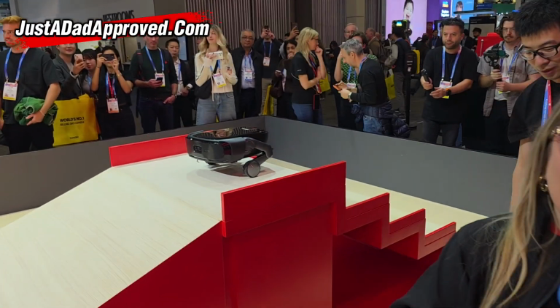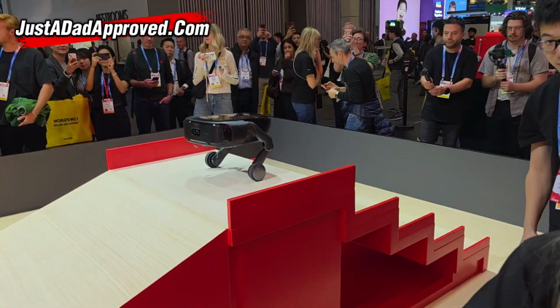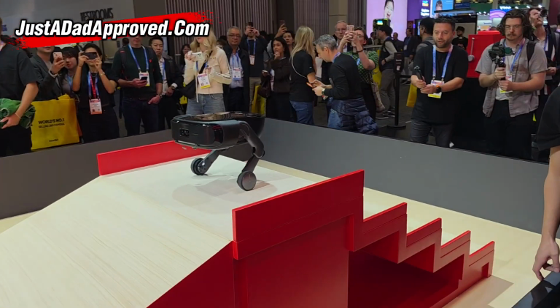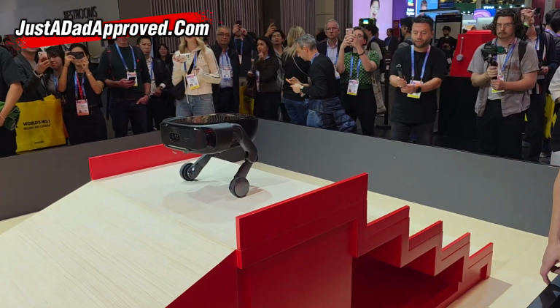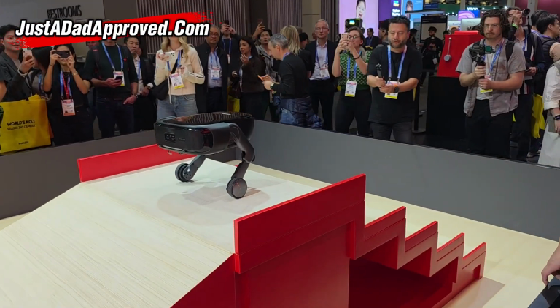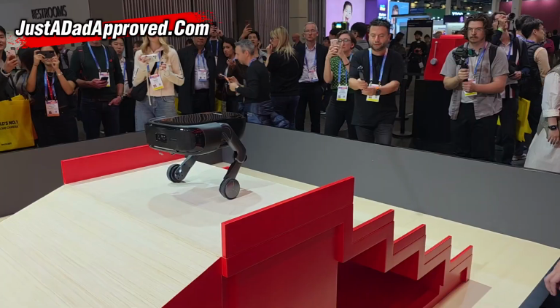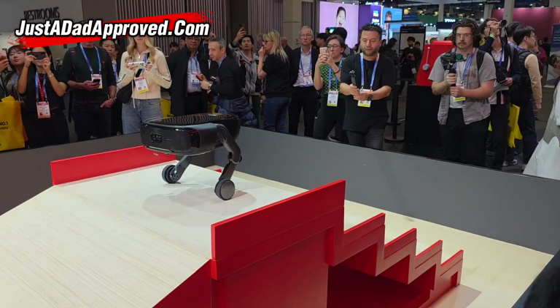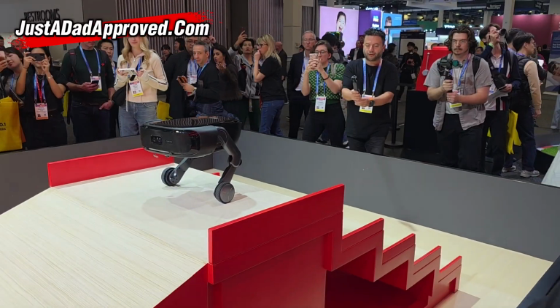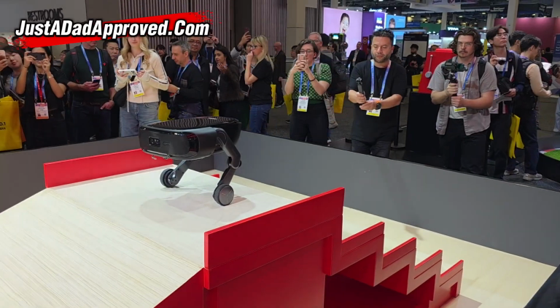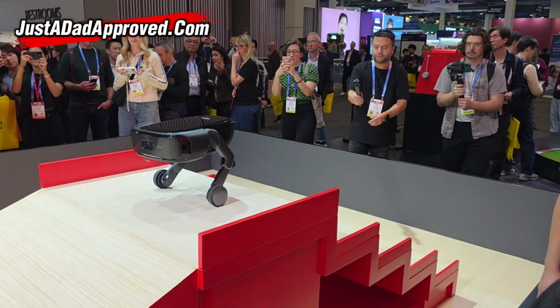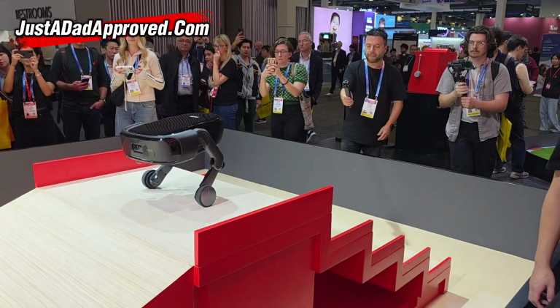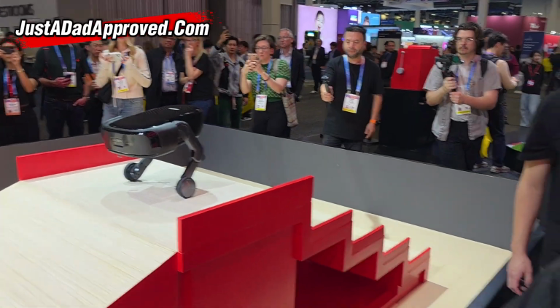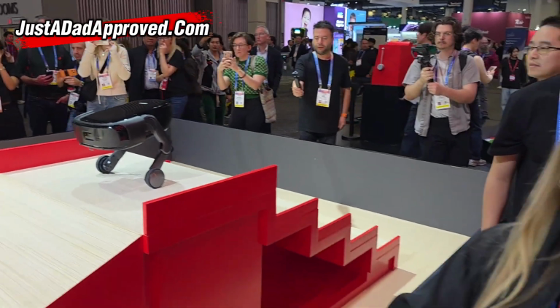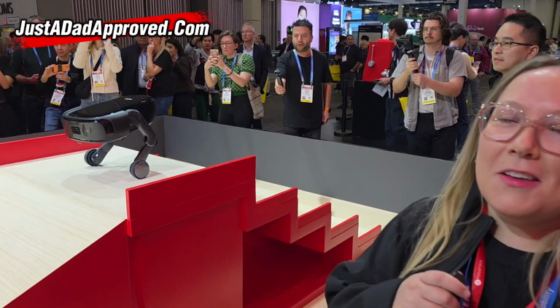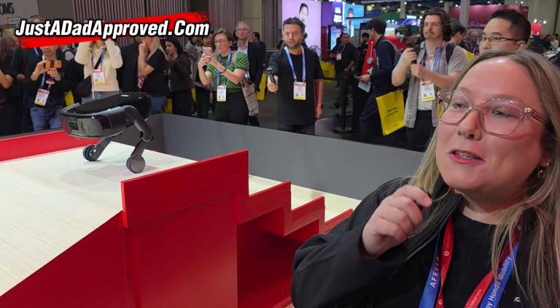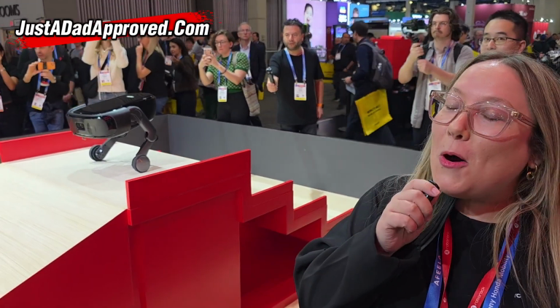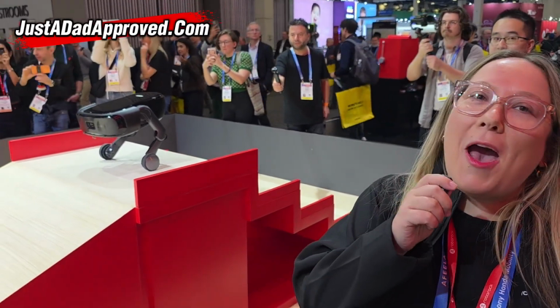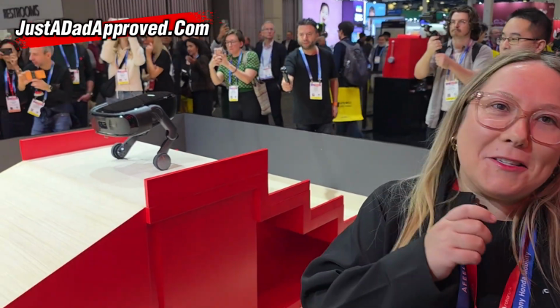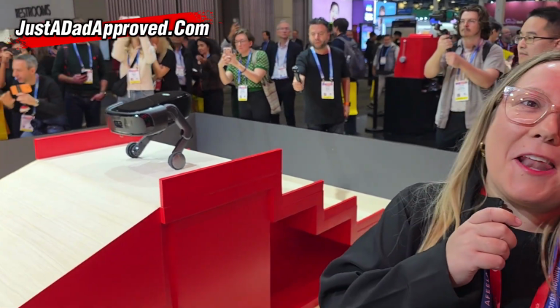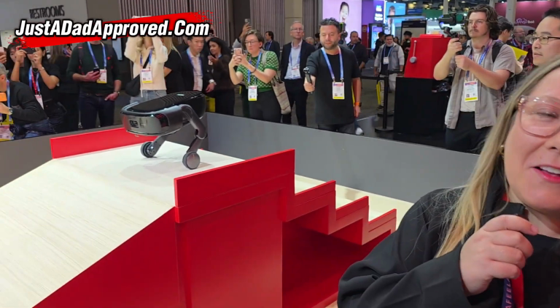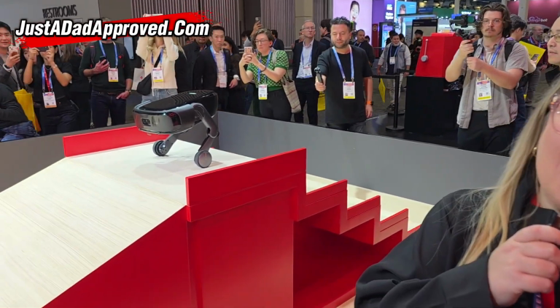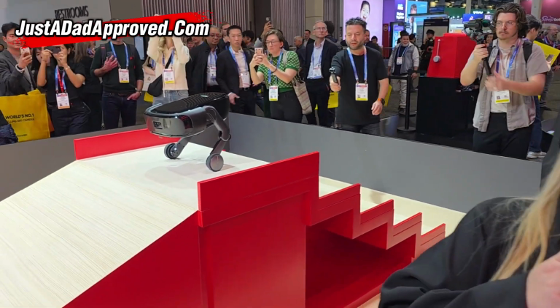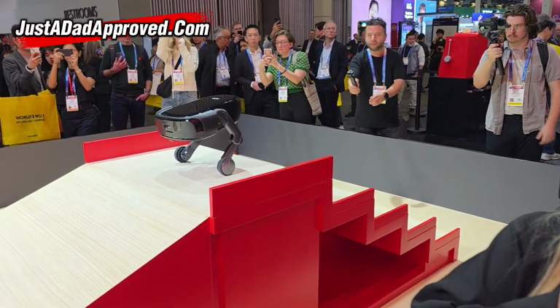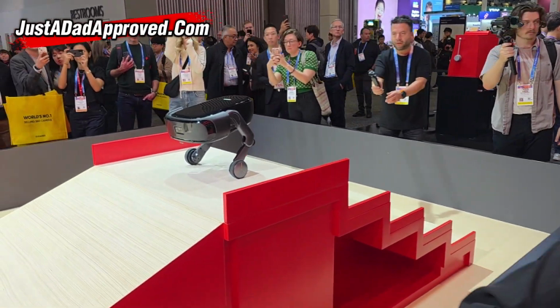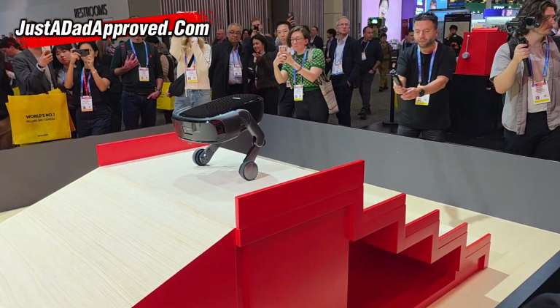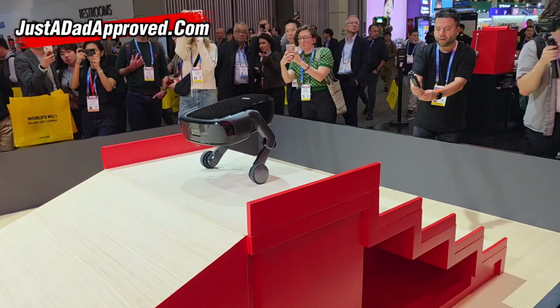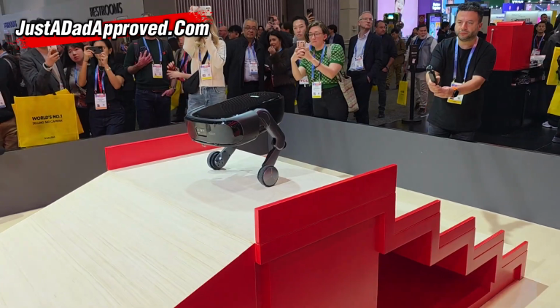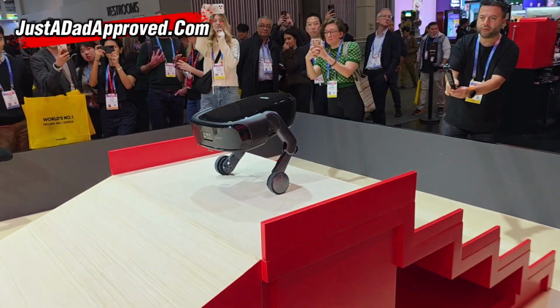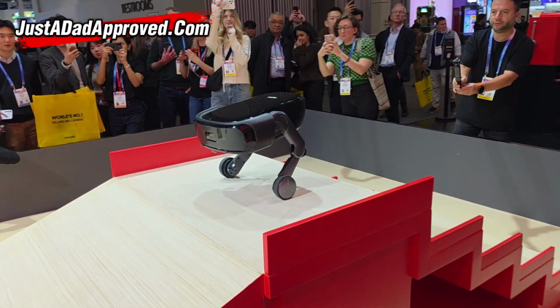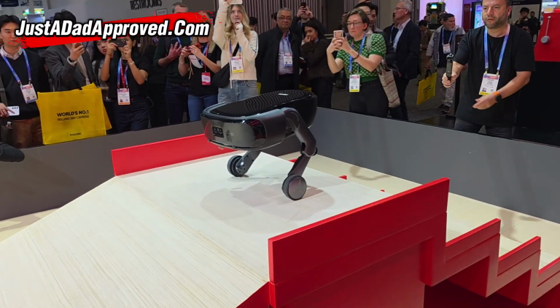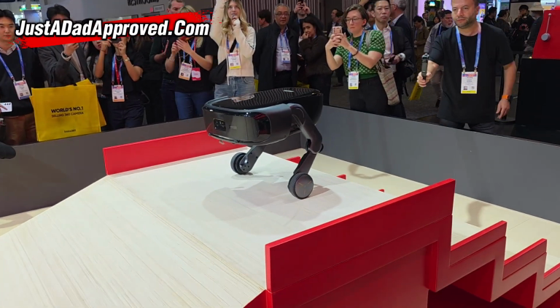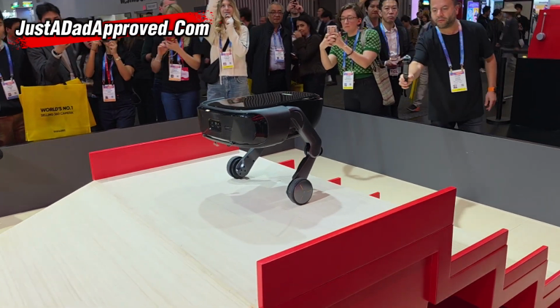We have a stair climbing robot. So what's the stair climbing robot gonna do? It can climb stairs, but not only that, it actually cleans as it goes.